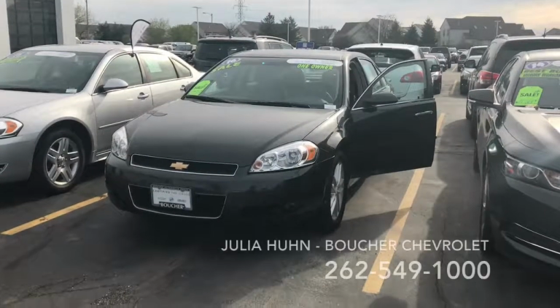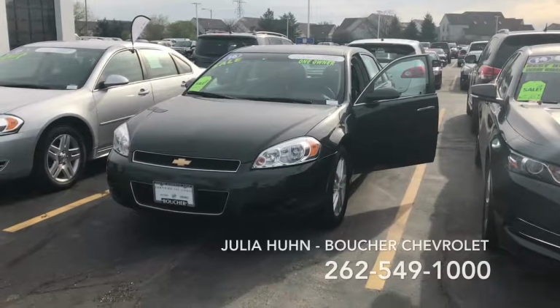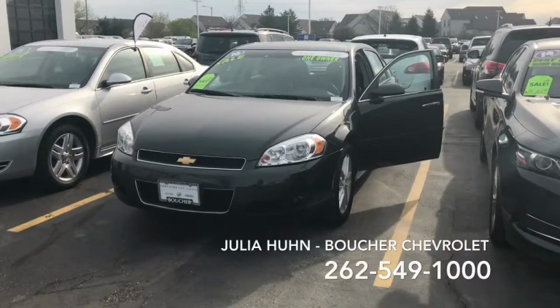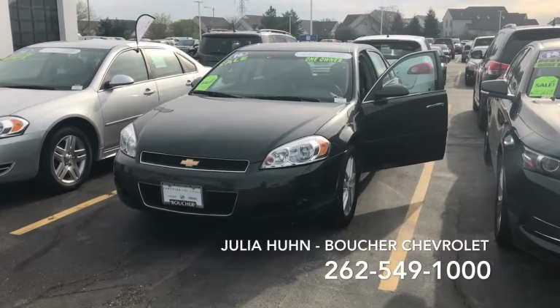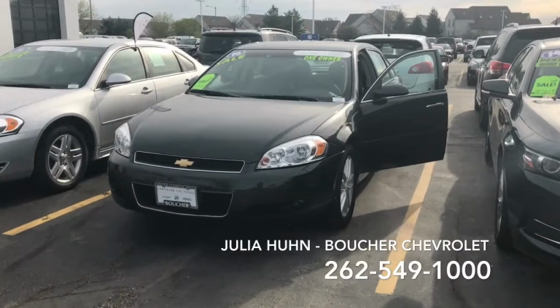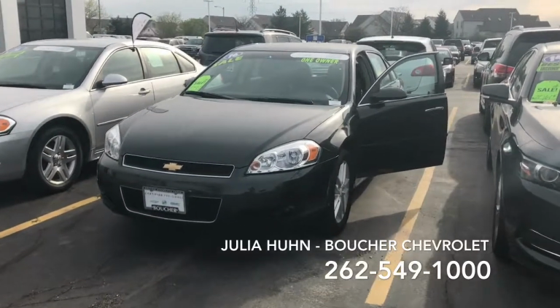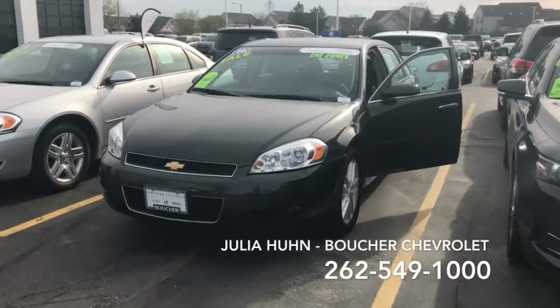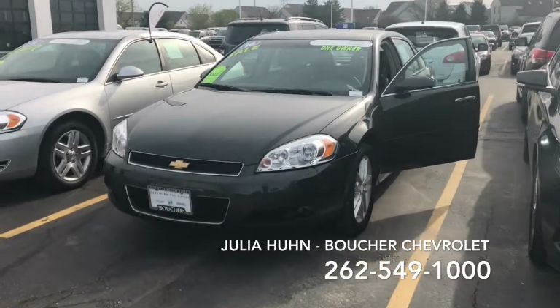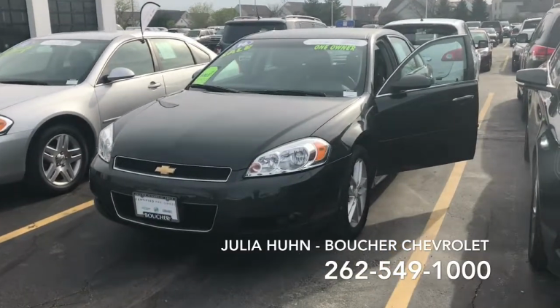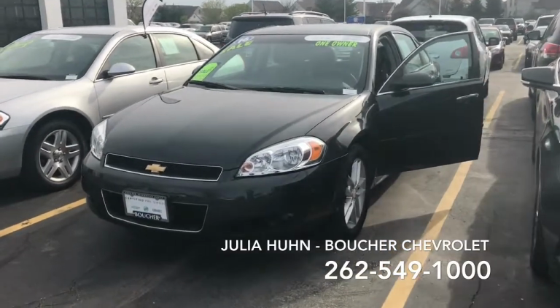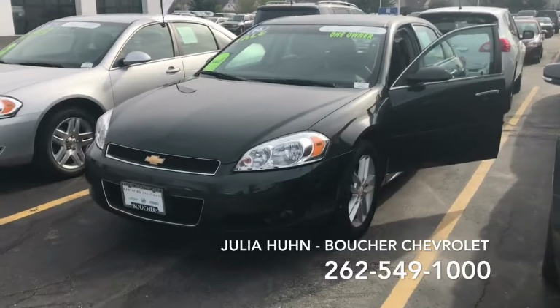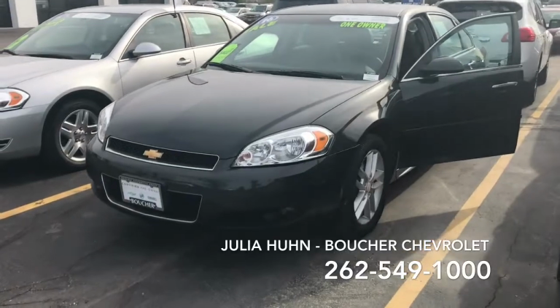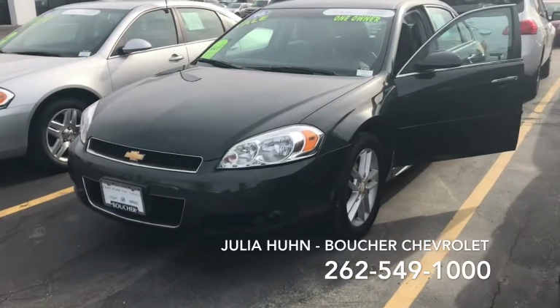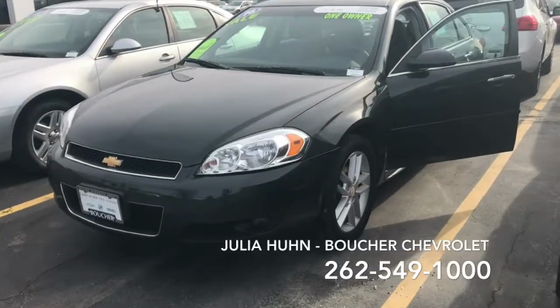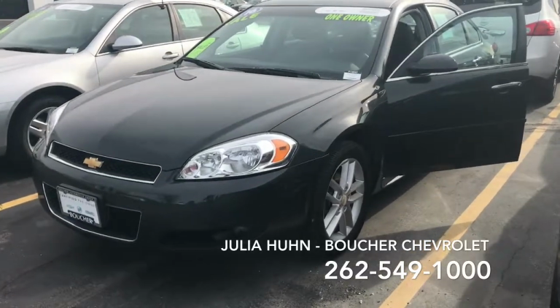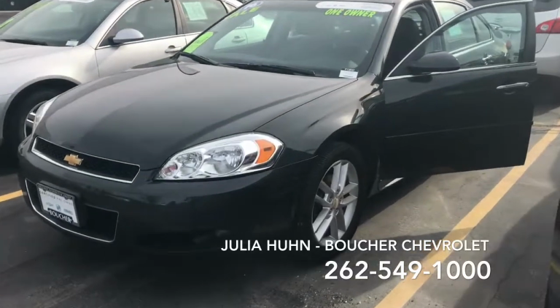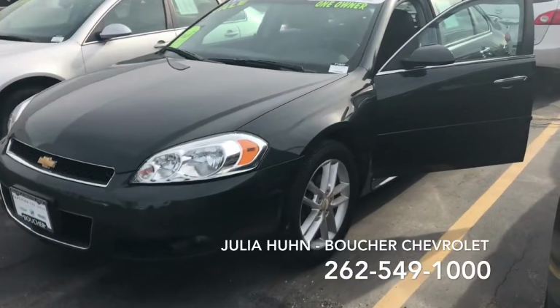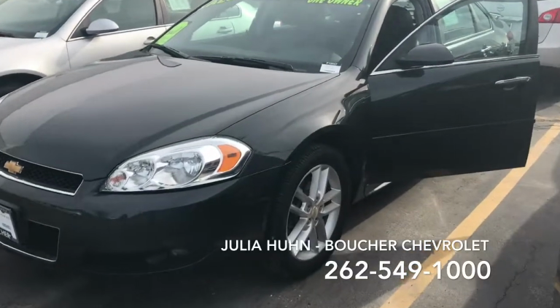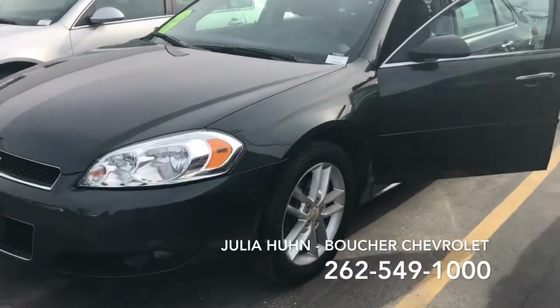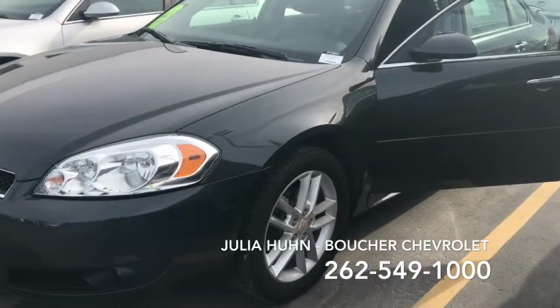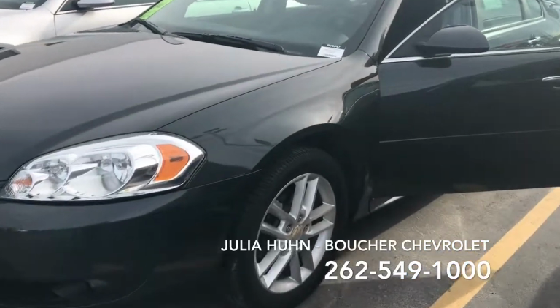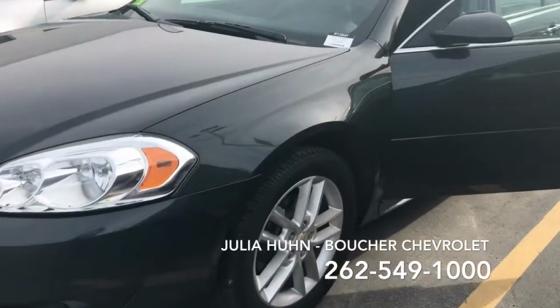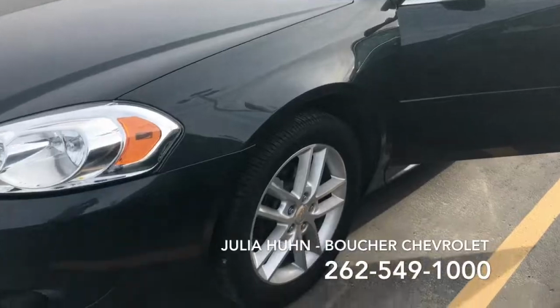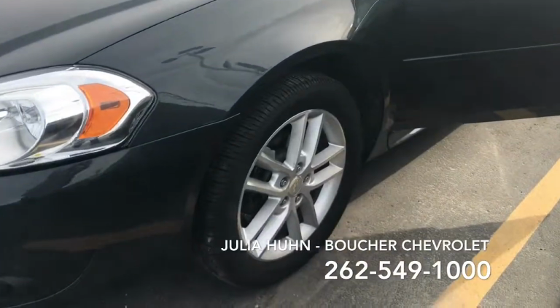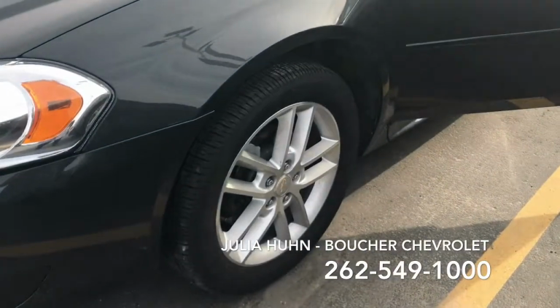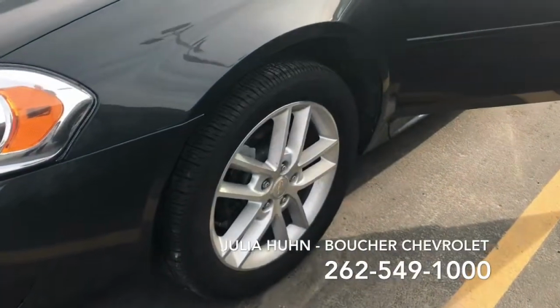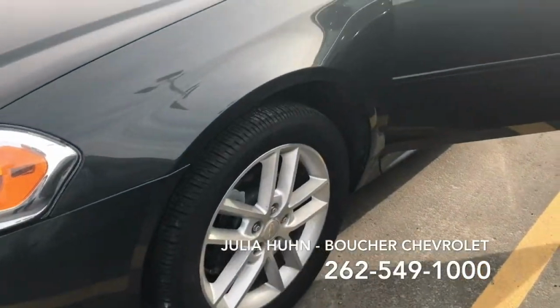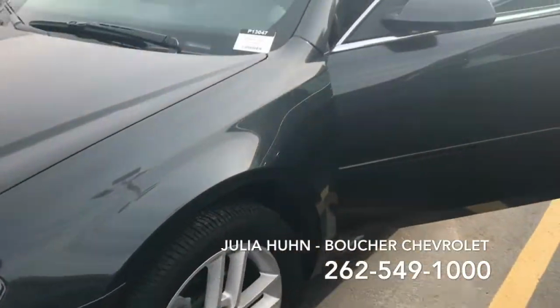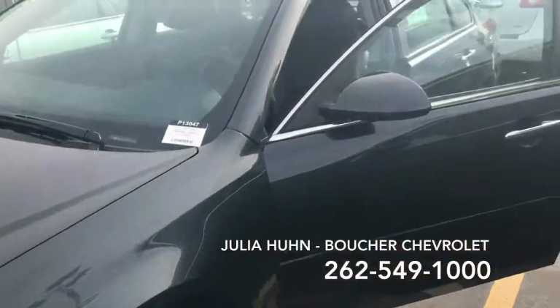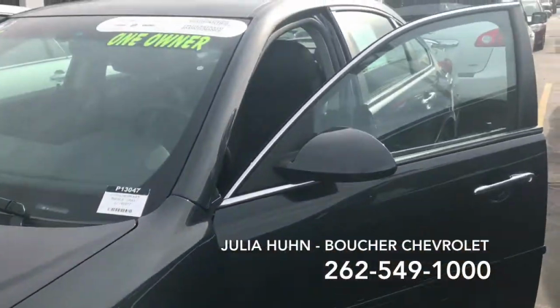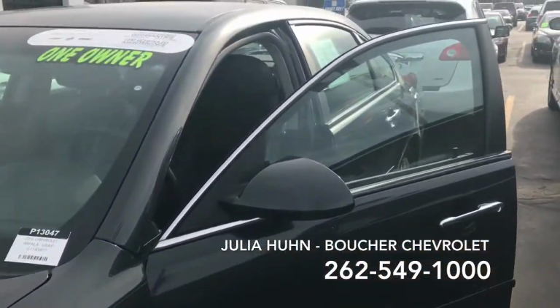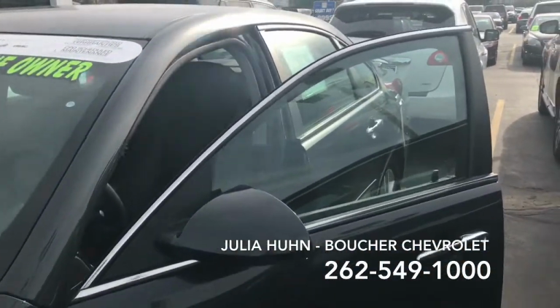Hi, Julia Yoon here from Boucher Chevrolet. I thought I'd make a quick video of this 2016 Impala — really in great condition. Beautiful alloy rims. Let's take a quick peek inside.